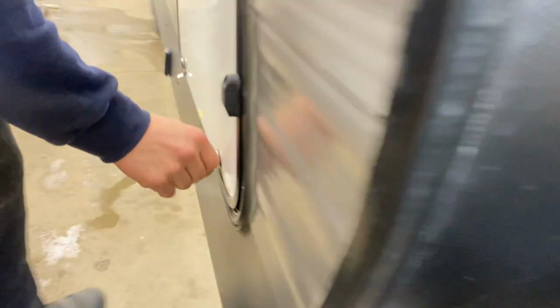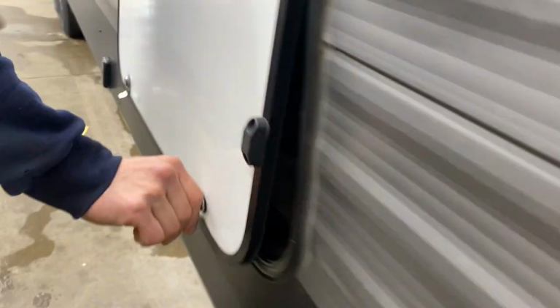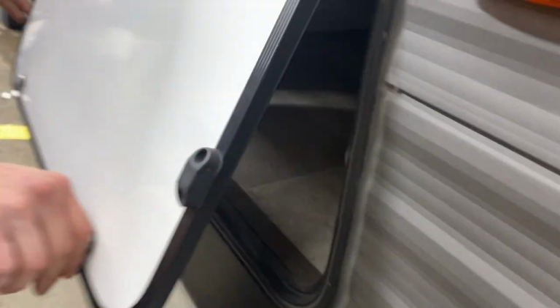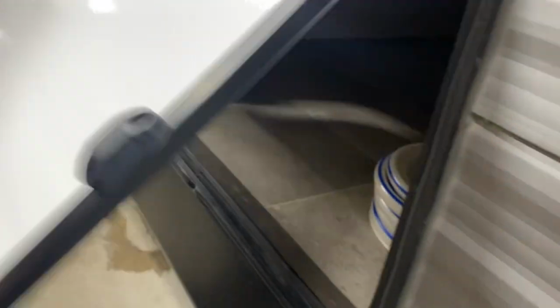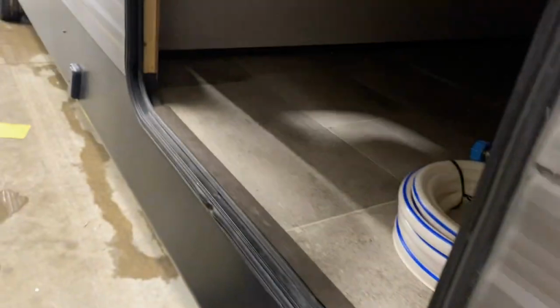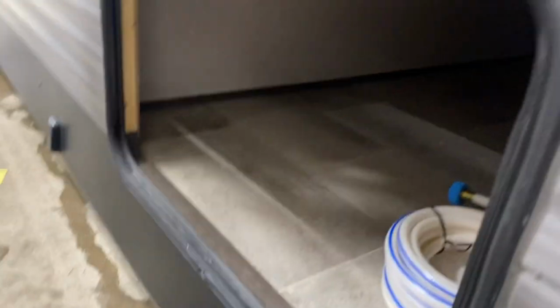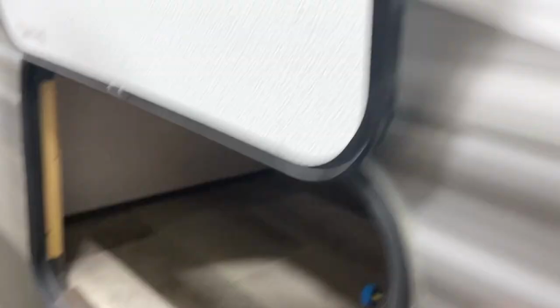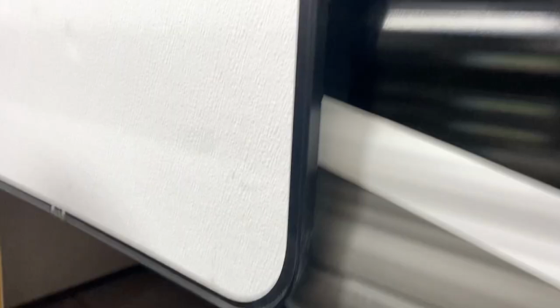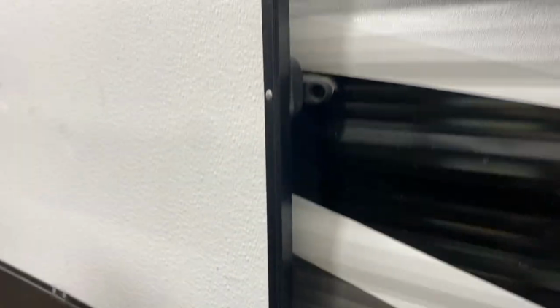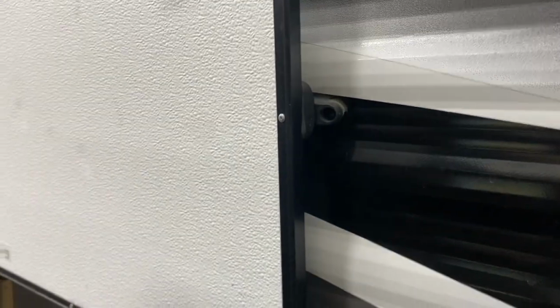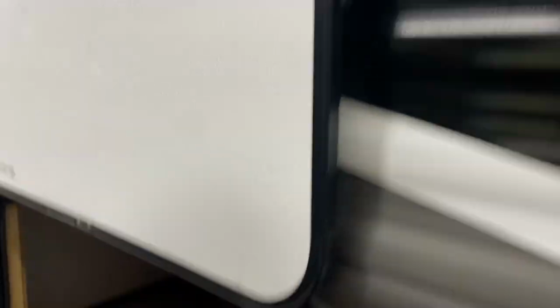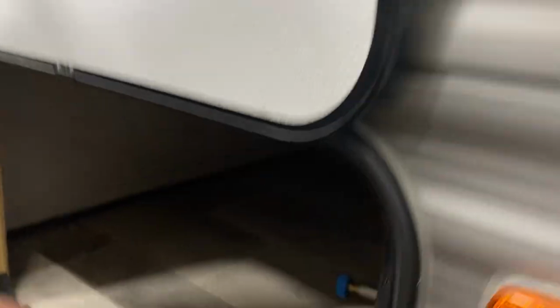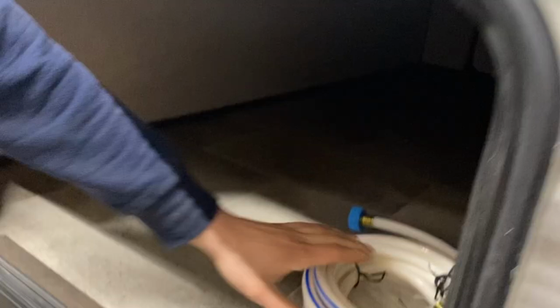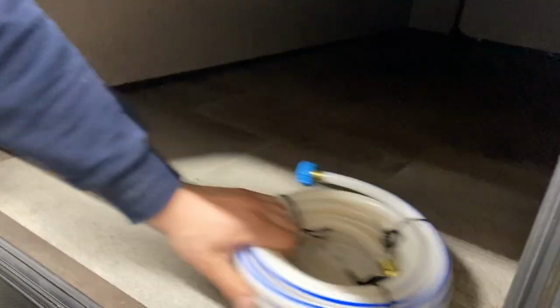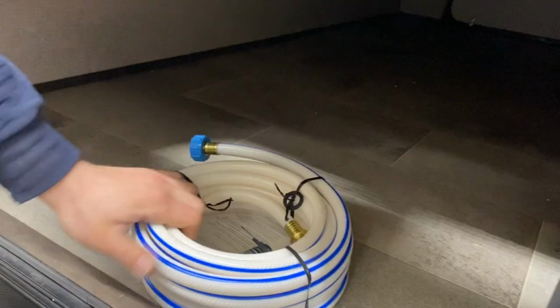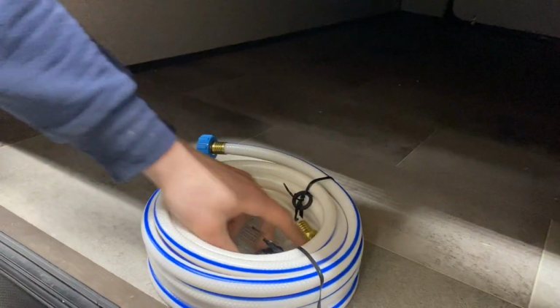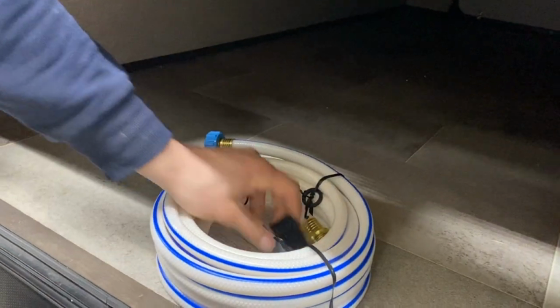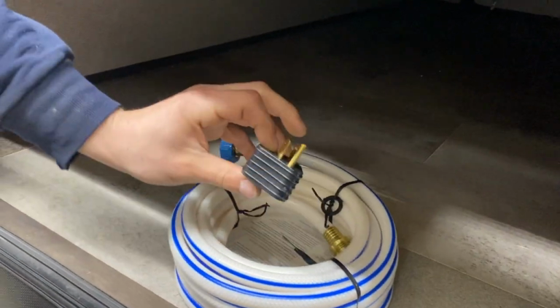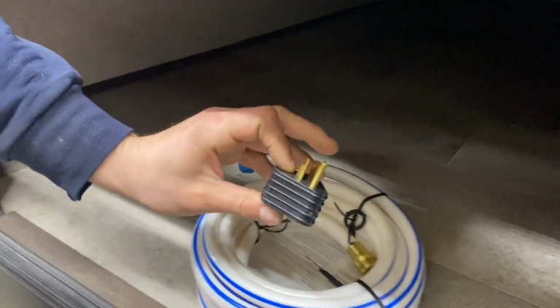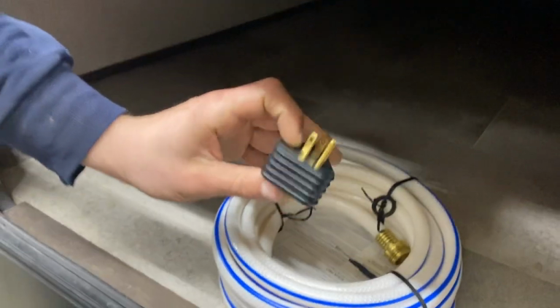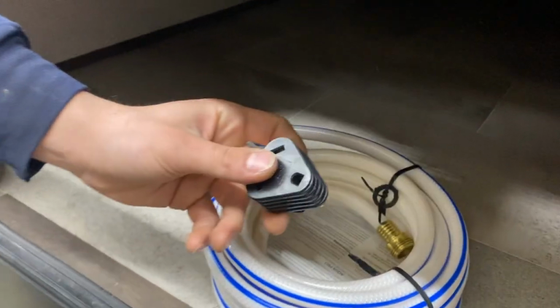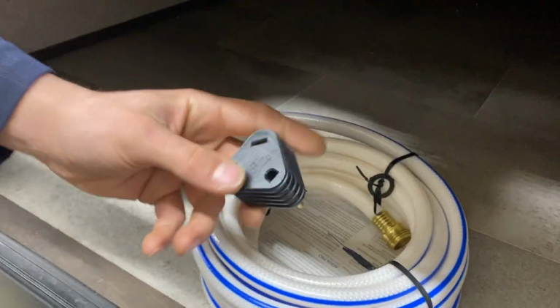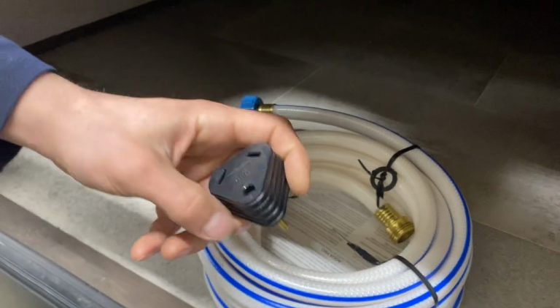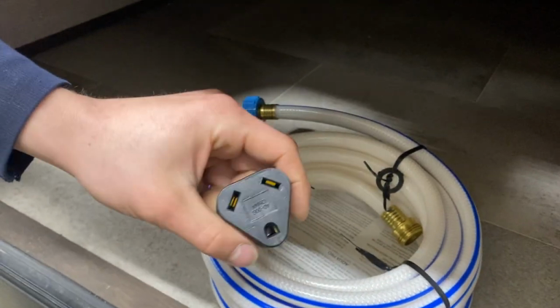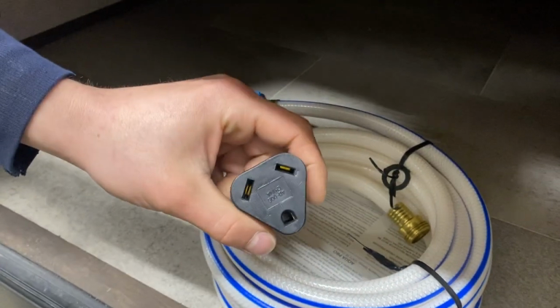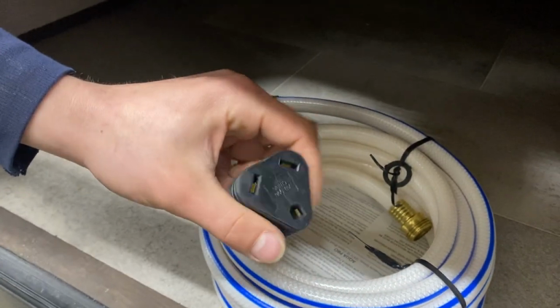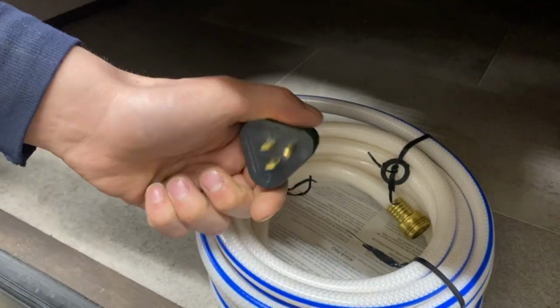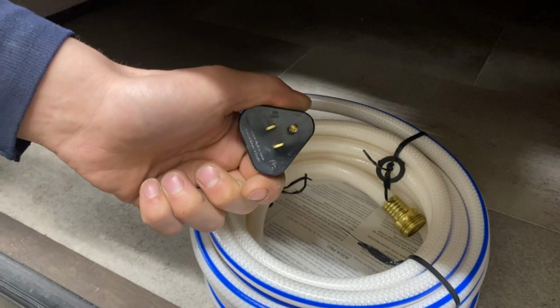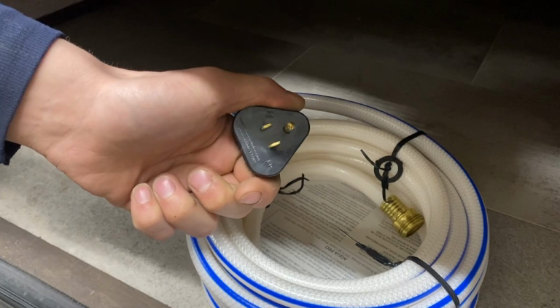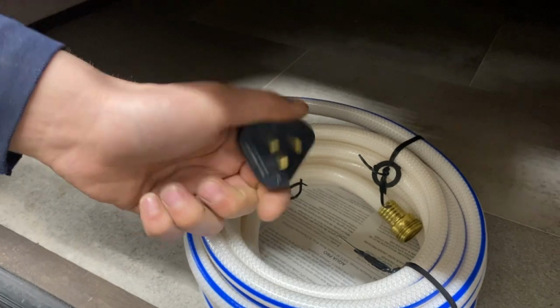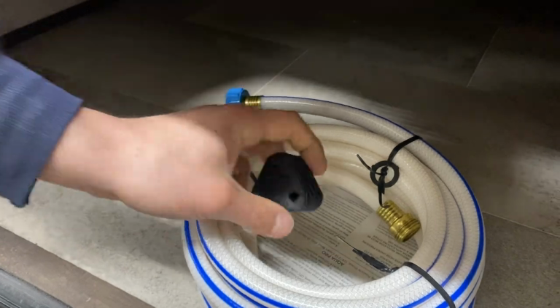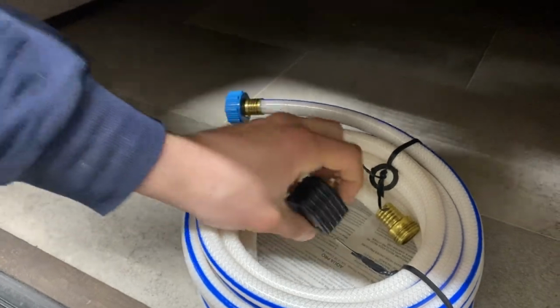Around the other side of the unit, you've got the same storage compartment, as well as the water hose and the park adapter — your 30-amp cord and 15-amp adapter to a standard outlet.